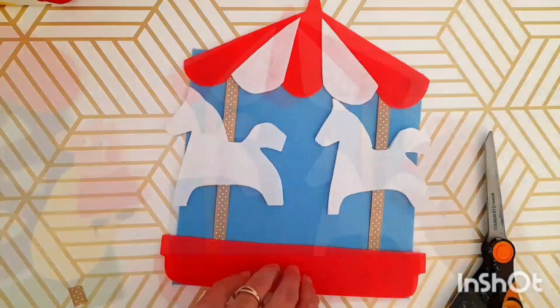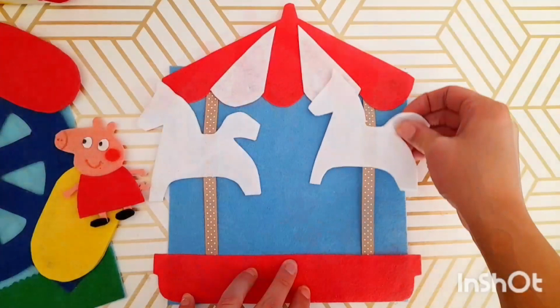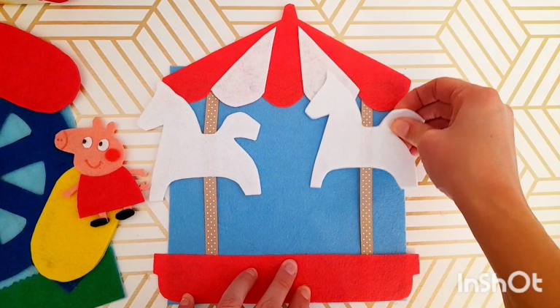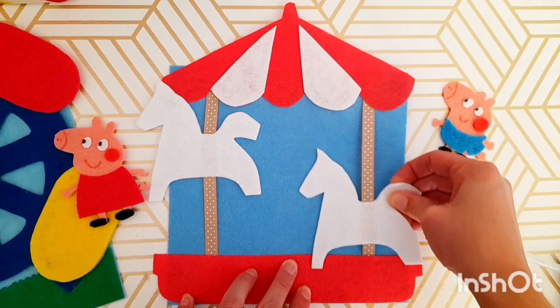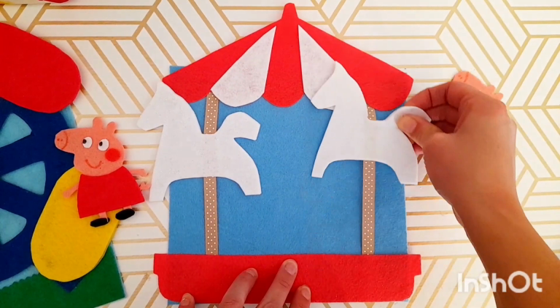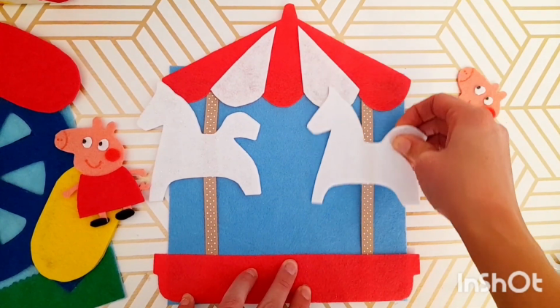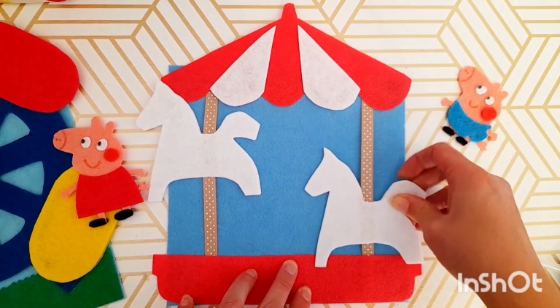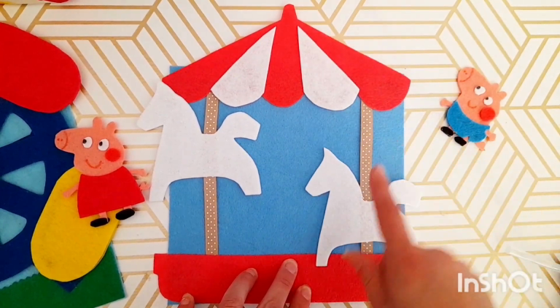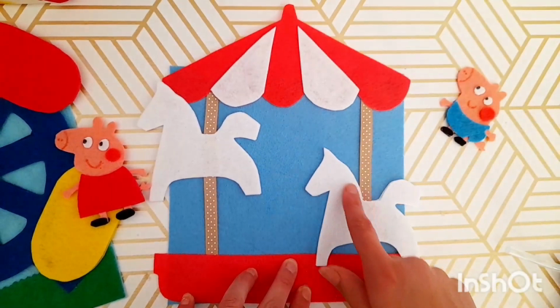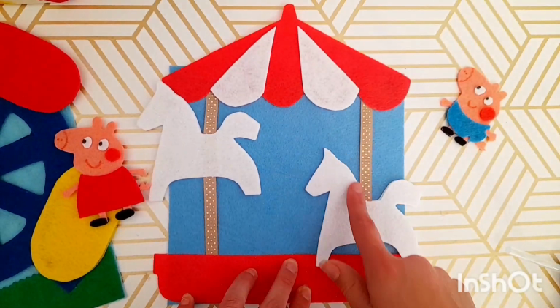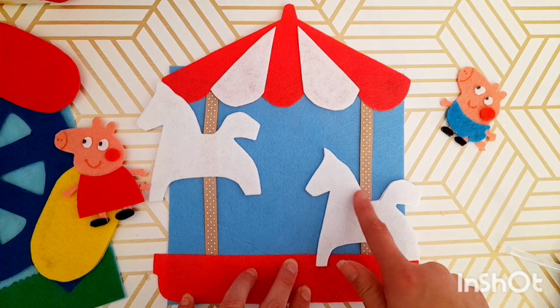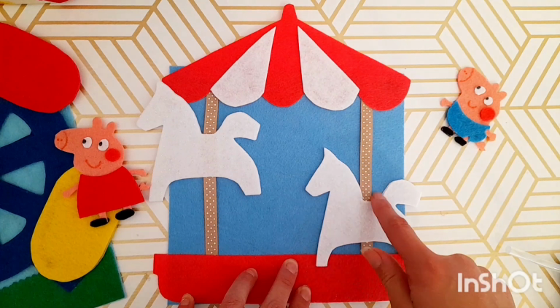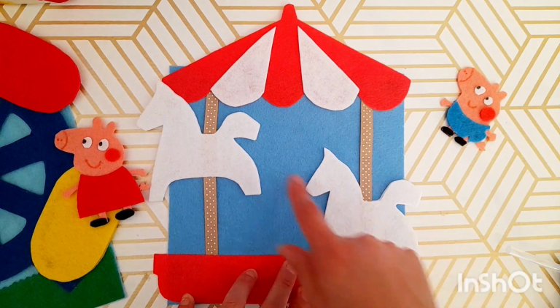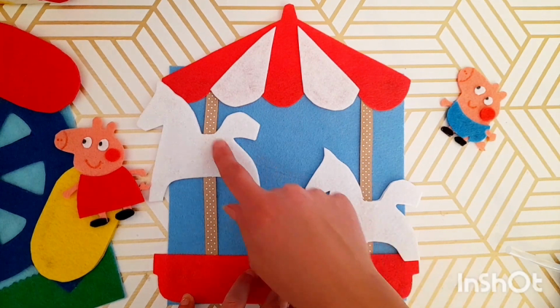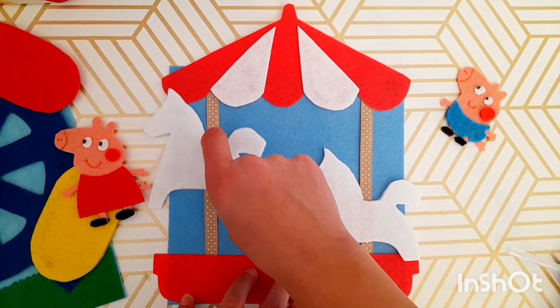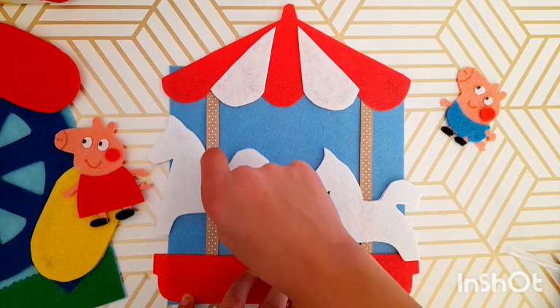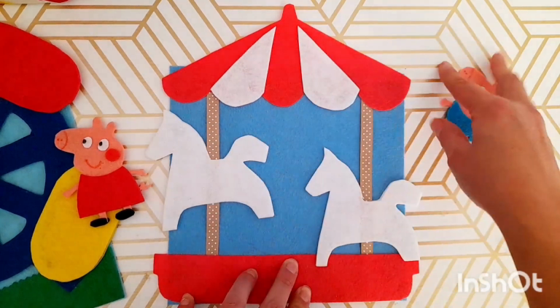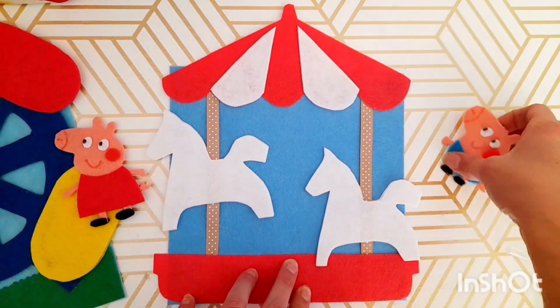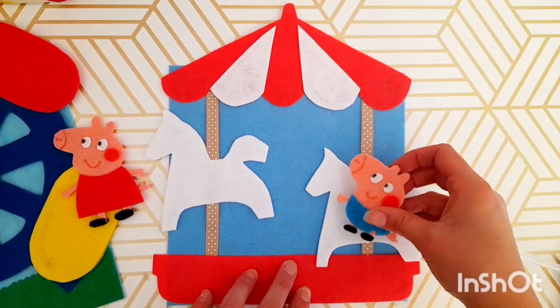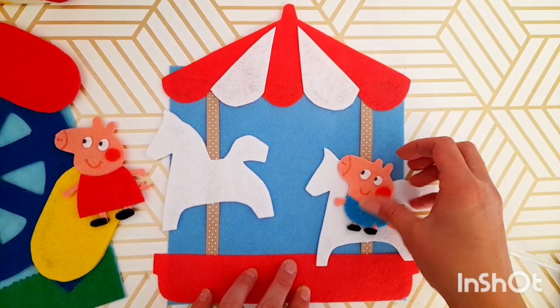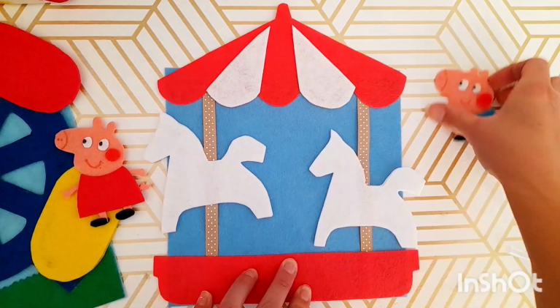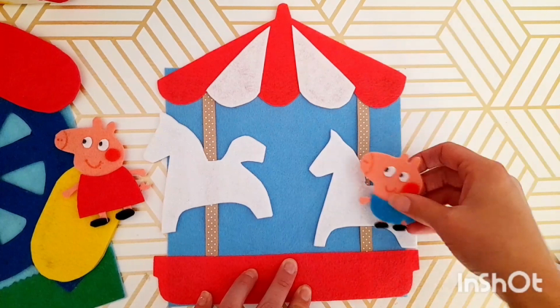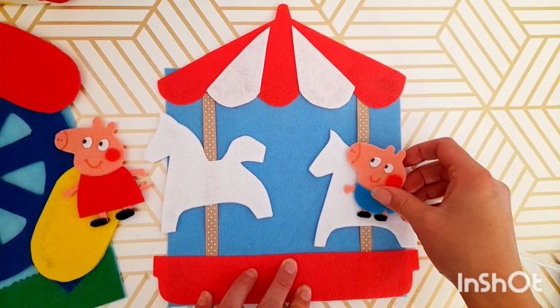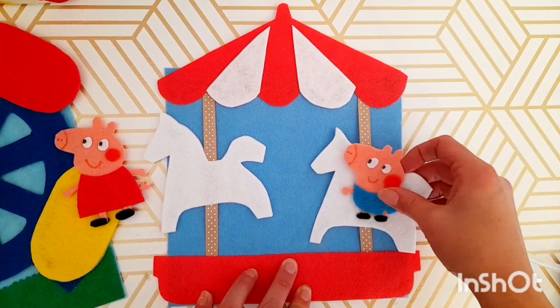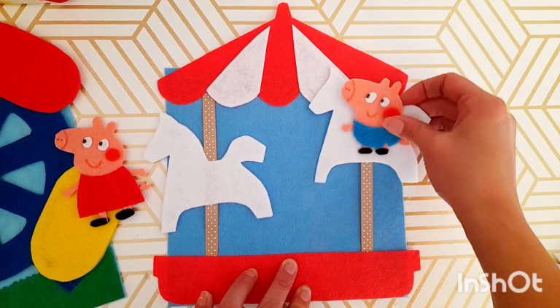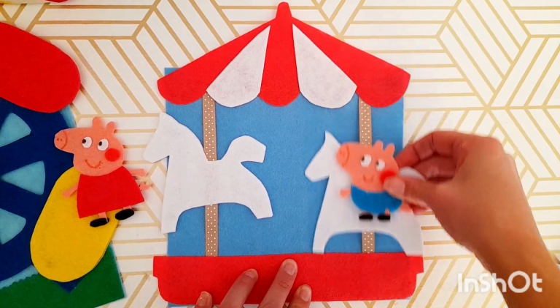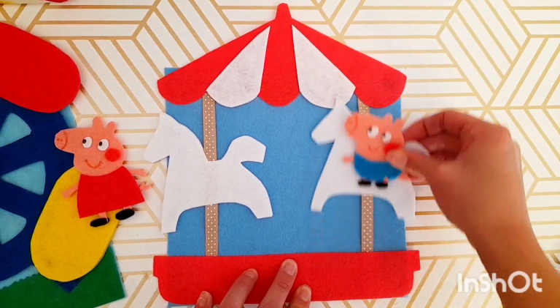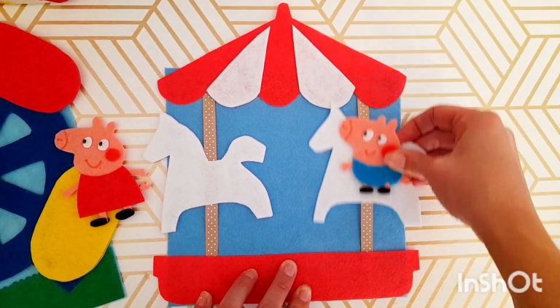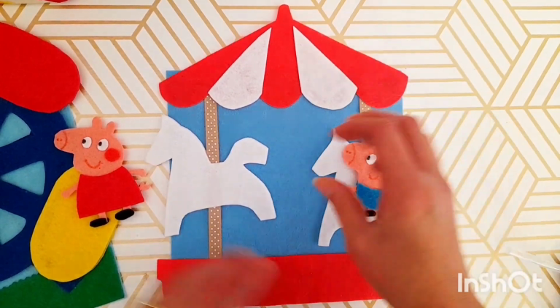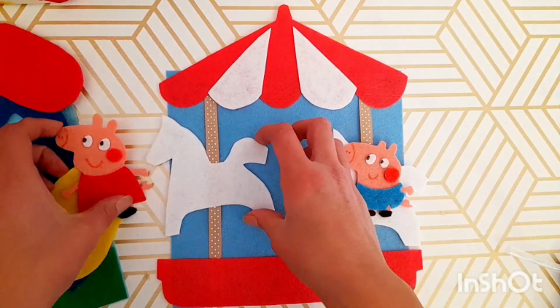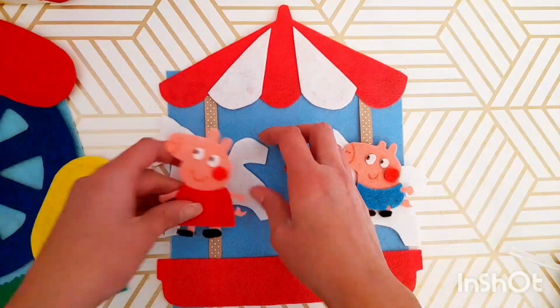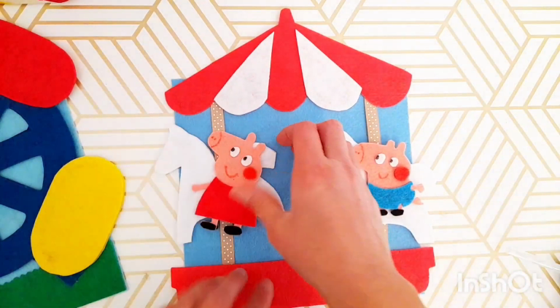Okay, I think I am done the carousel ride. I really want to take my markers and draw a little bit more on the horses, but I'm really nervous that I'm going to make it look worse. But for now, Peppa and George can go on the carousel ride and go up and down those horses.